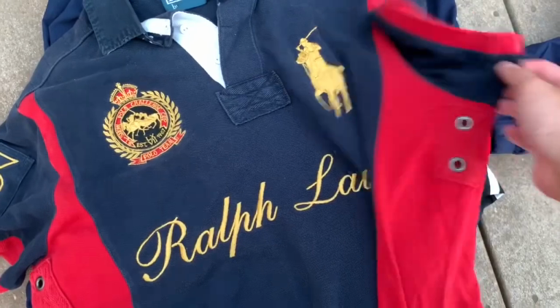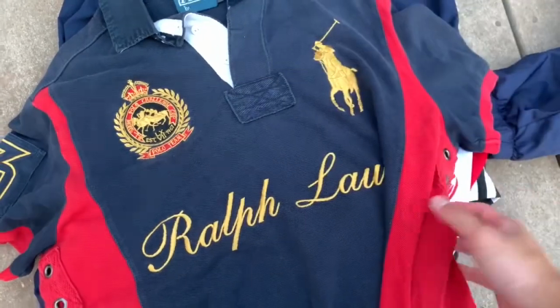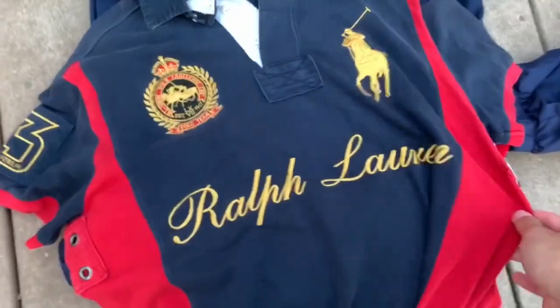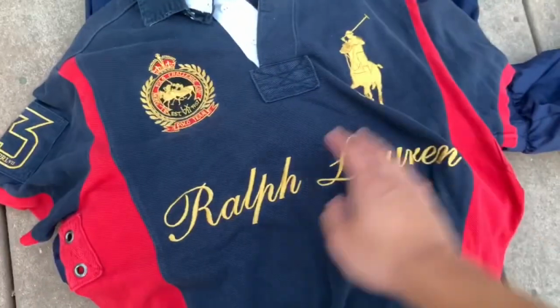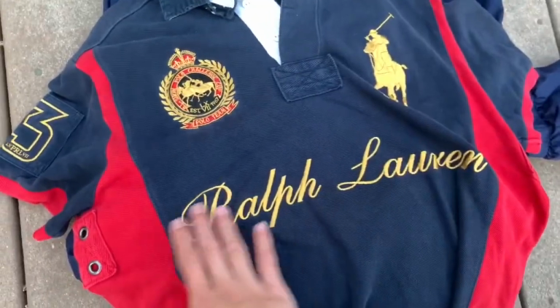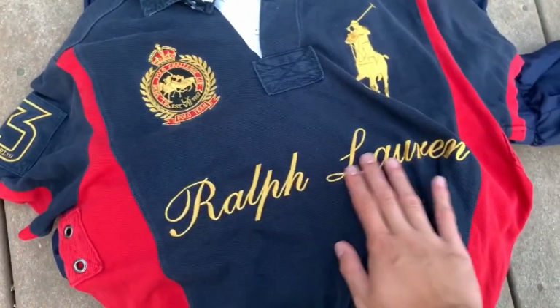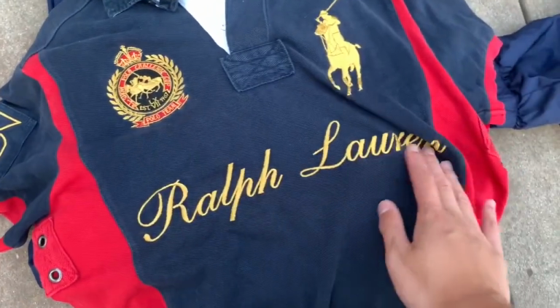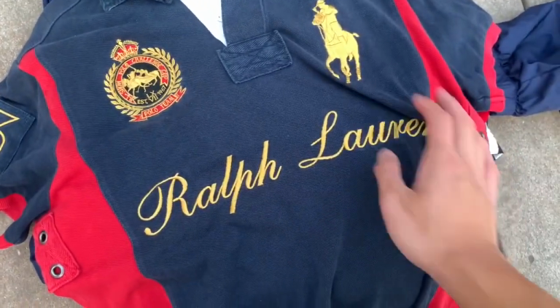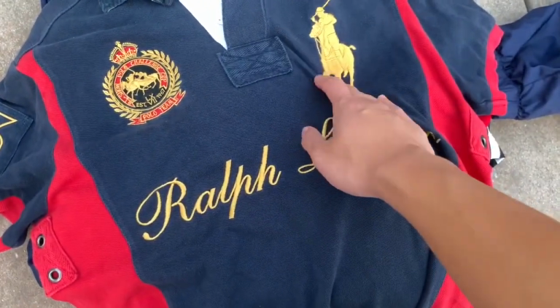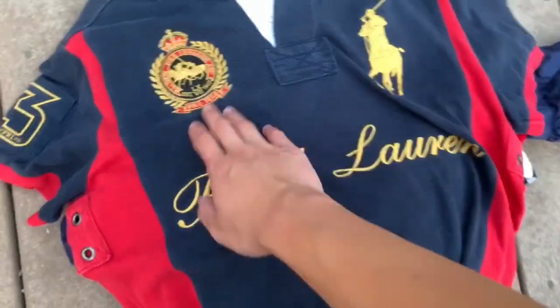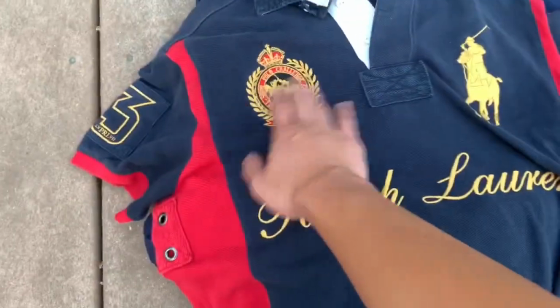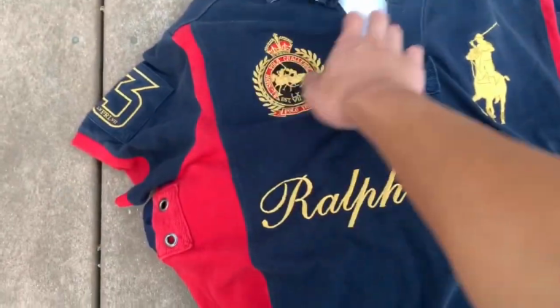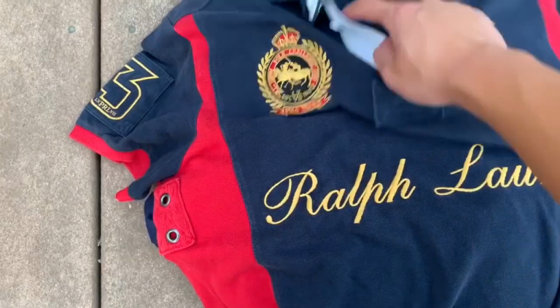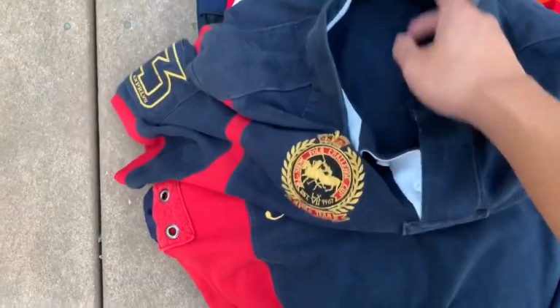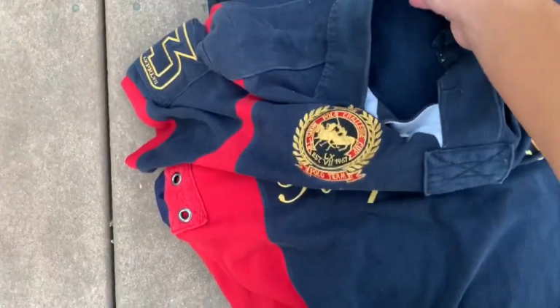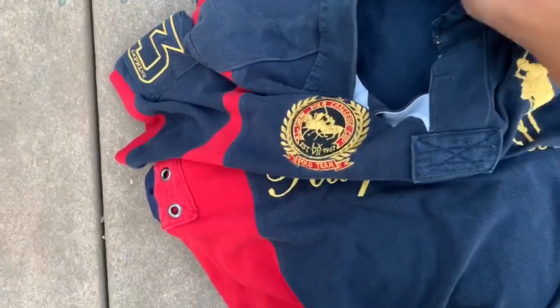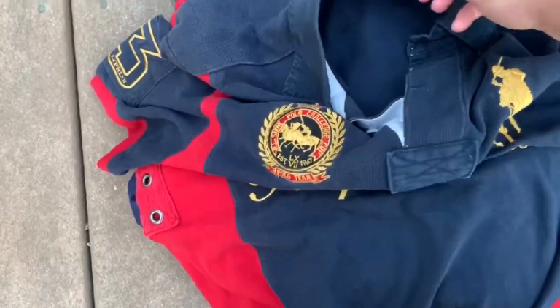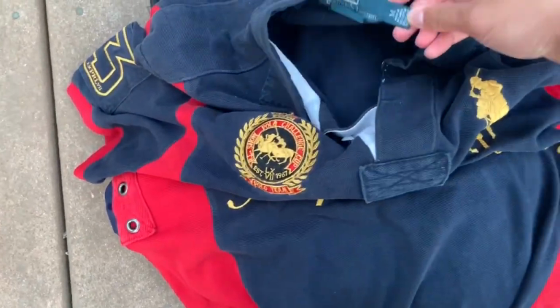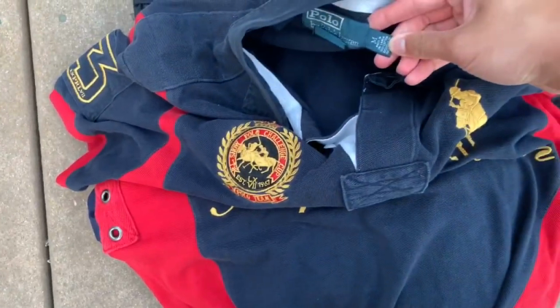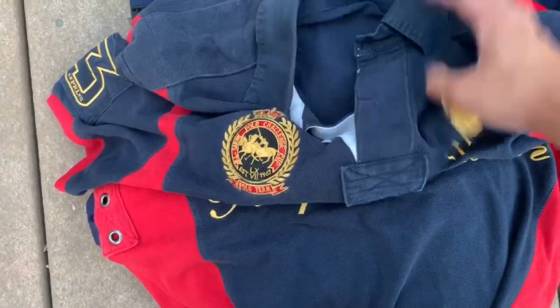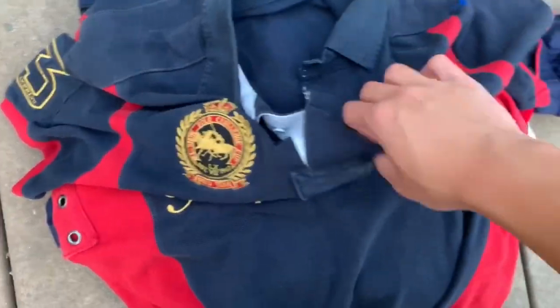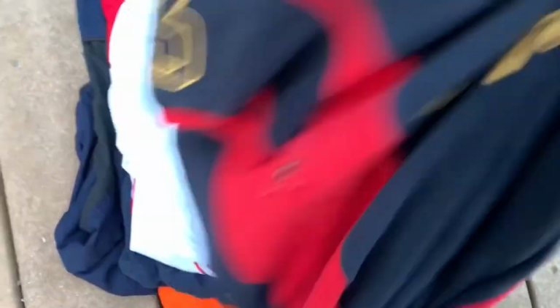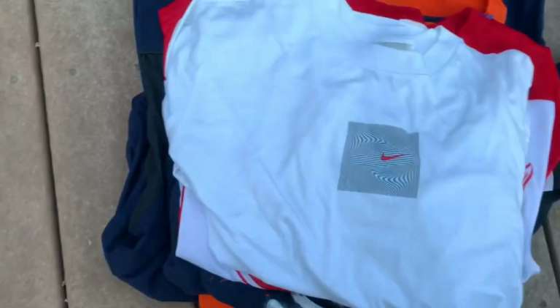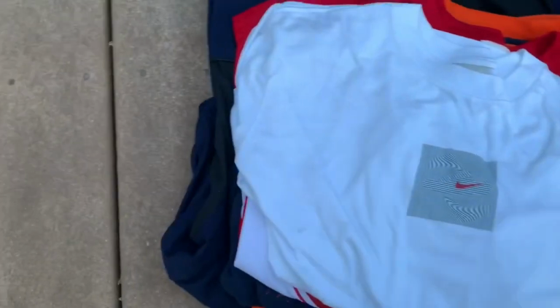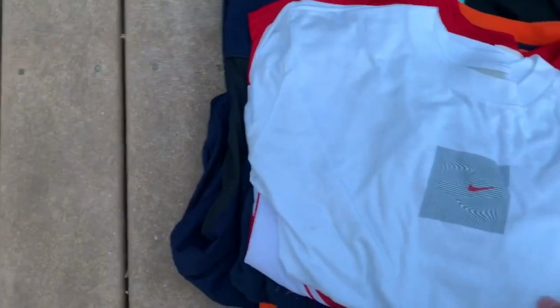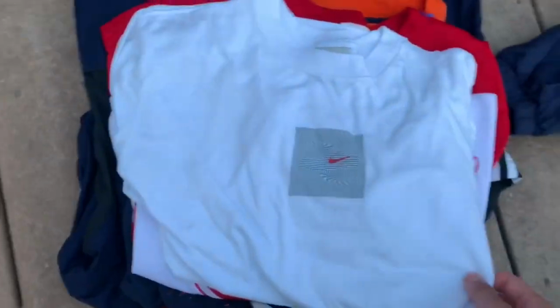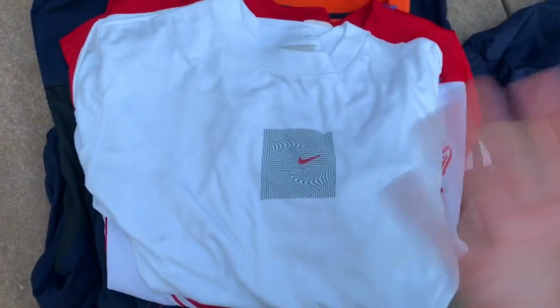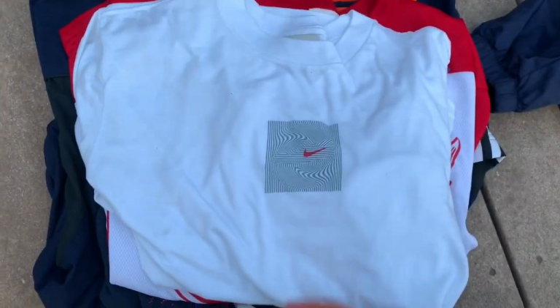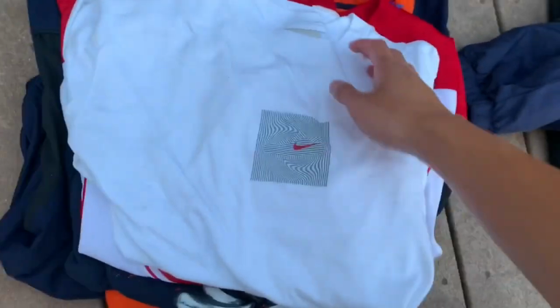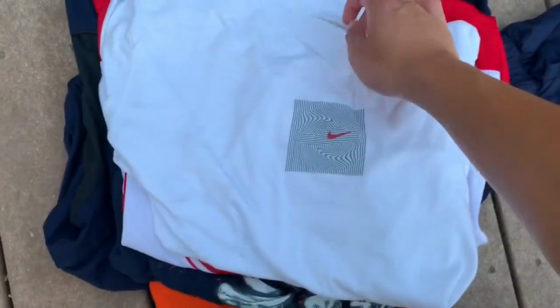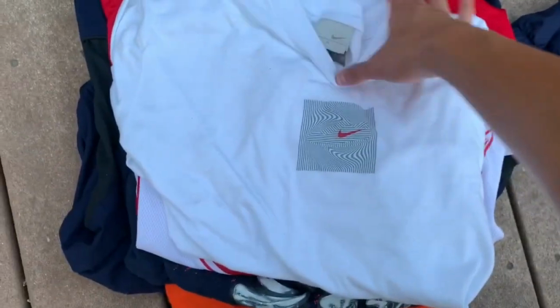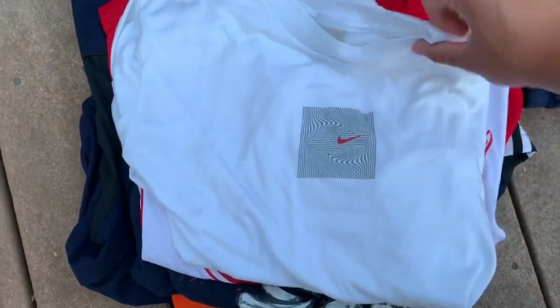This one is my favorite — you have the Ralph Lauren all stitching right there, another crest, size medium, really really cool. Then we have this Essential Nike vintage long sleeve shirt.